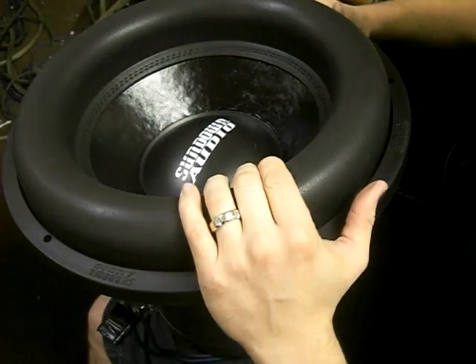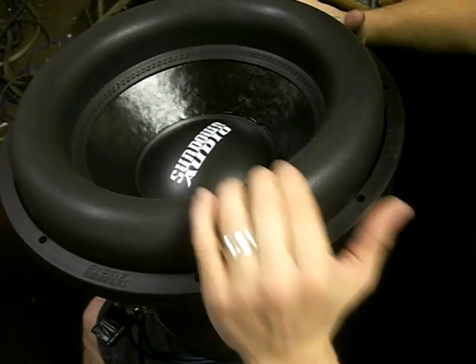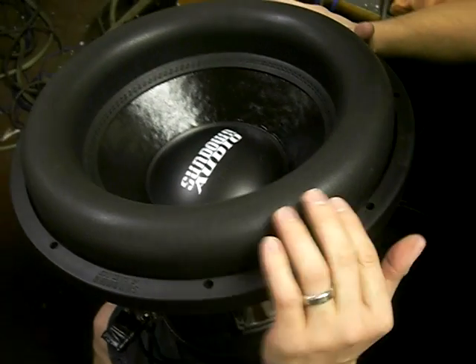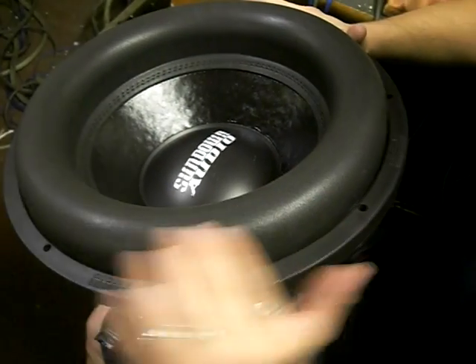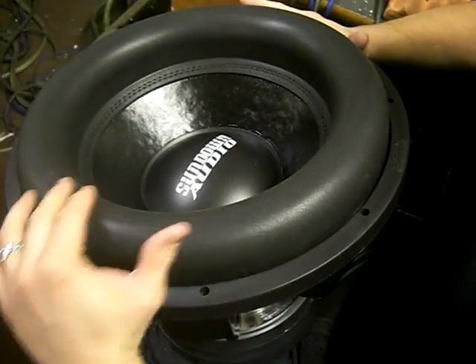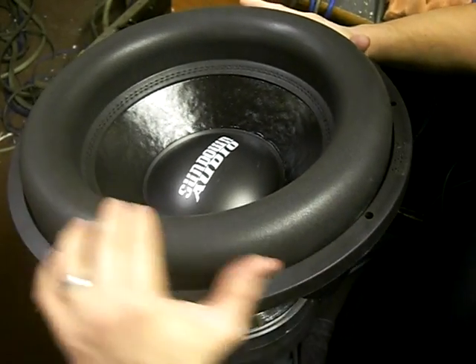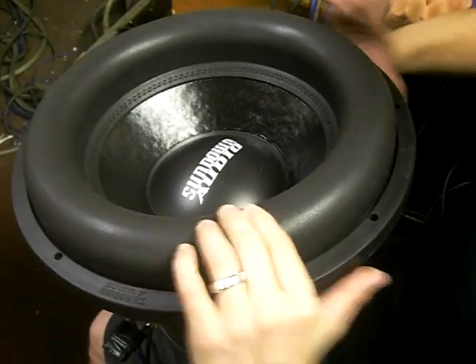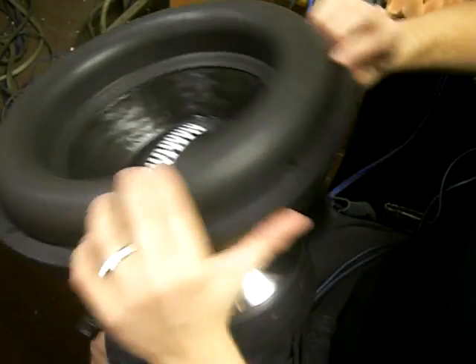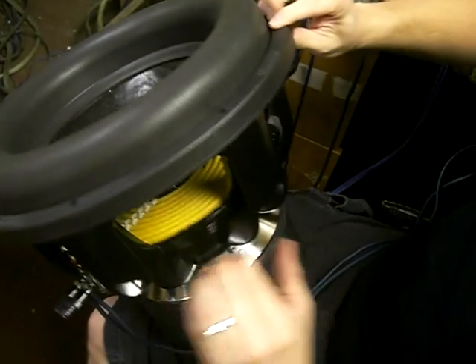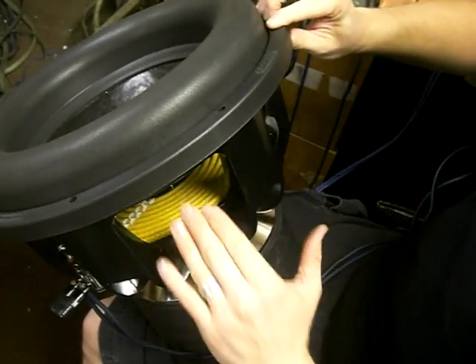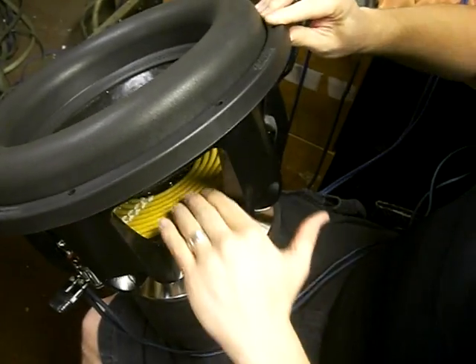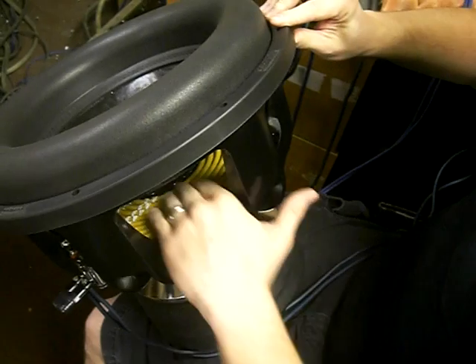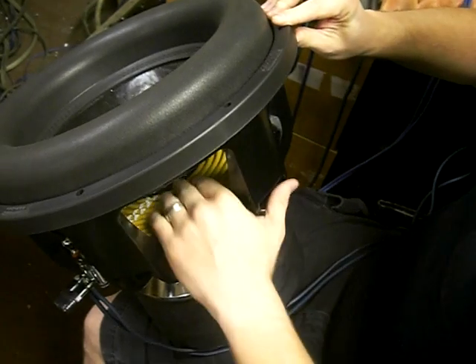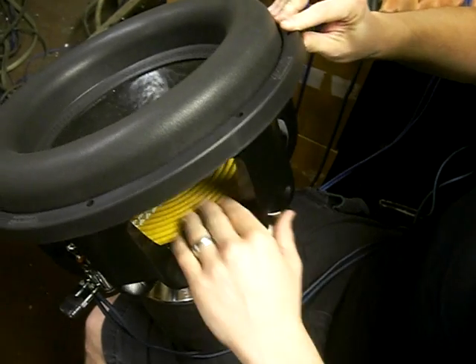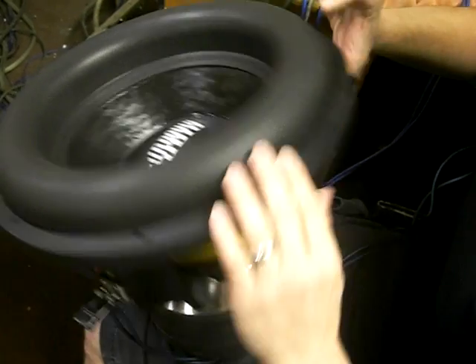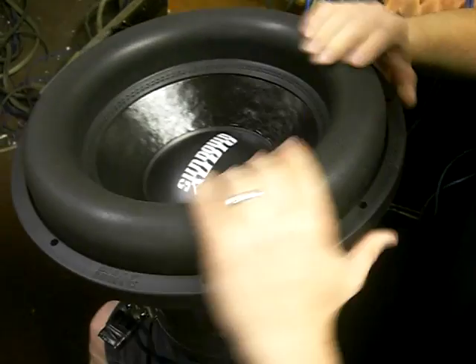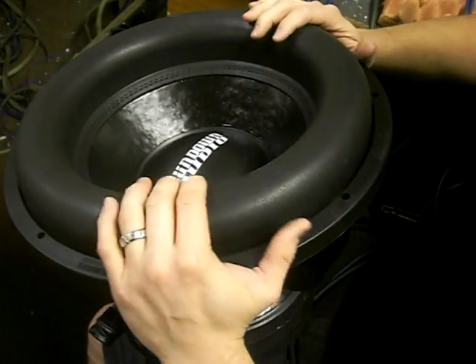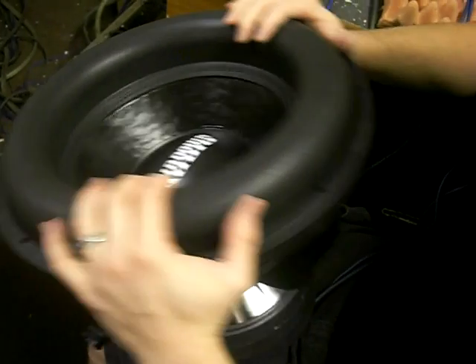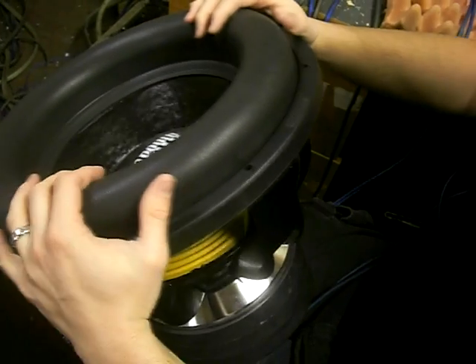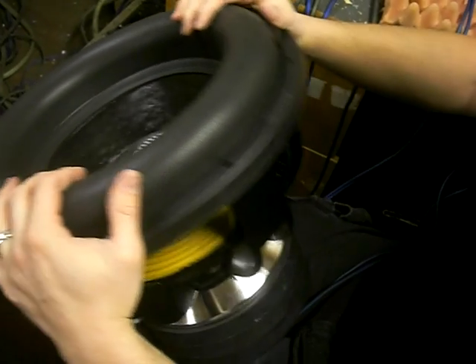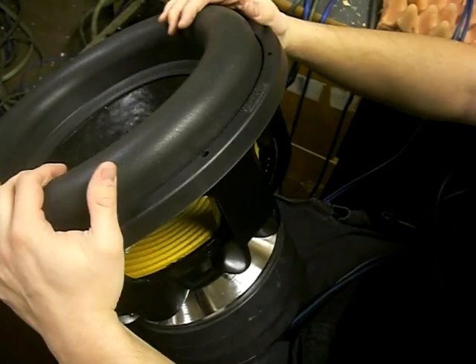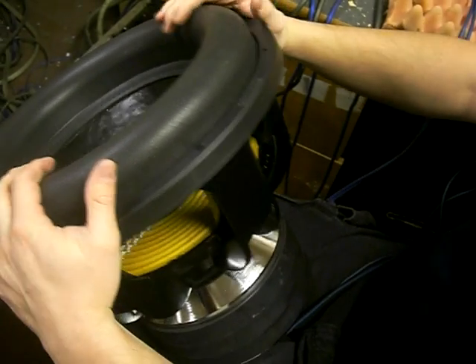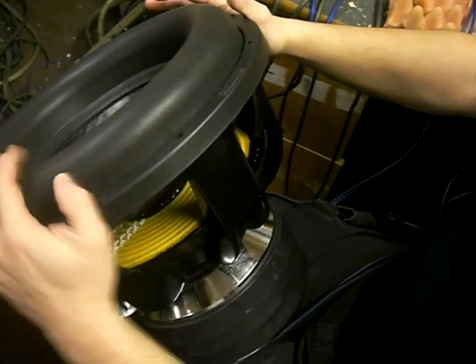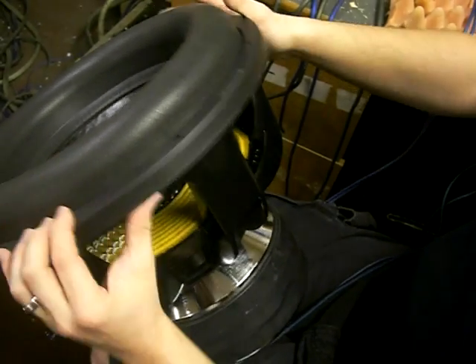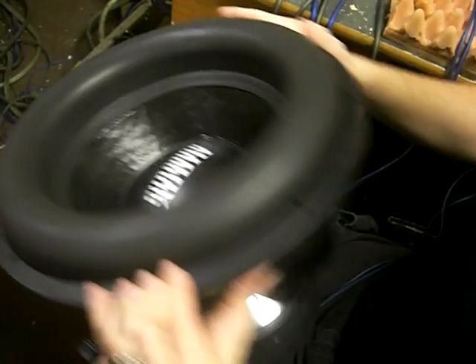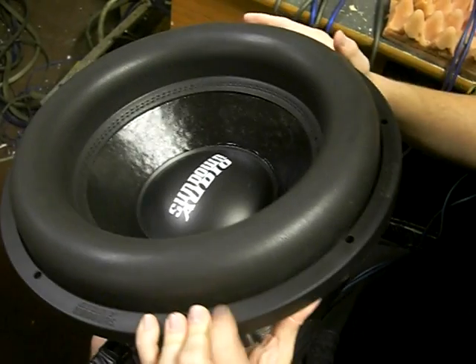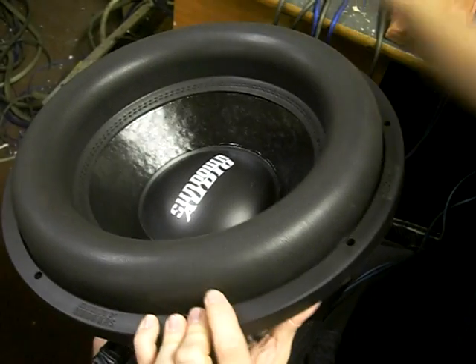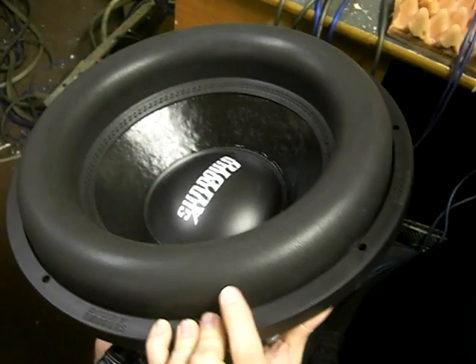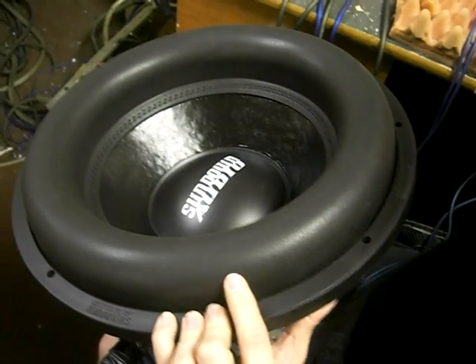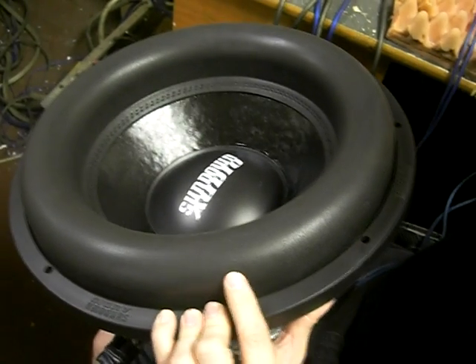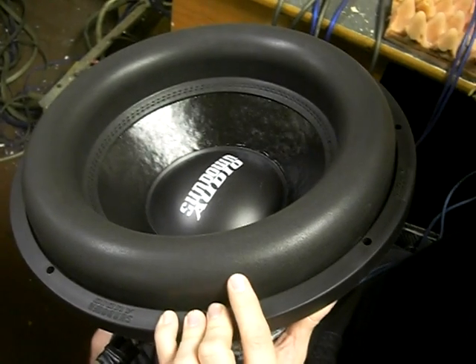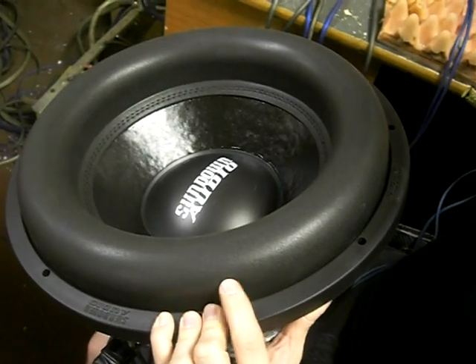I think the production model with the slightly stiffer surround and then back to the original spider — the compliance should be about the same as this. So it's a pretty good representation of what we're going to be producing for customers.